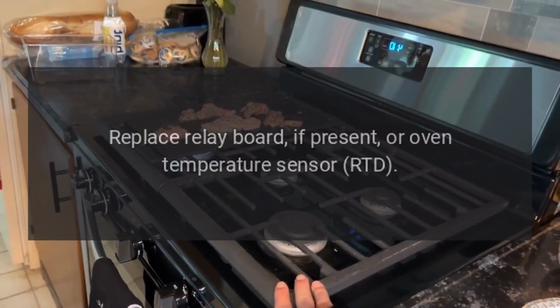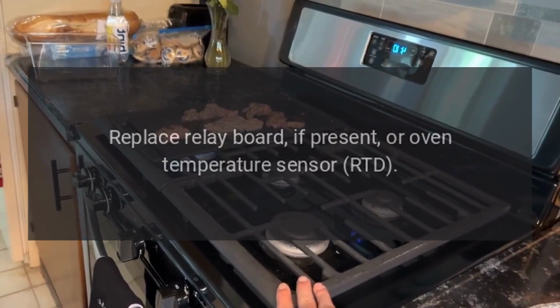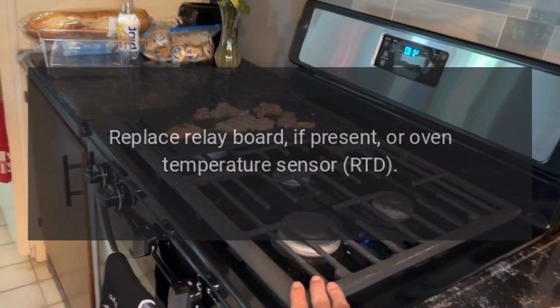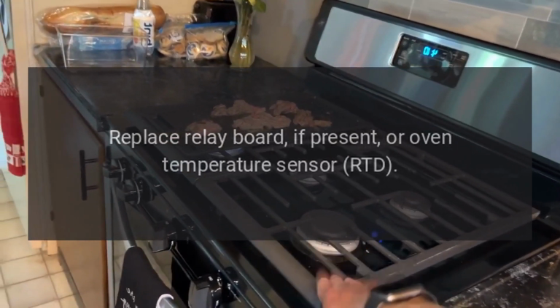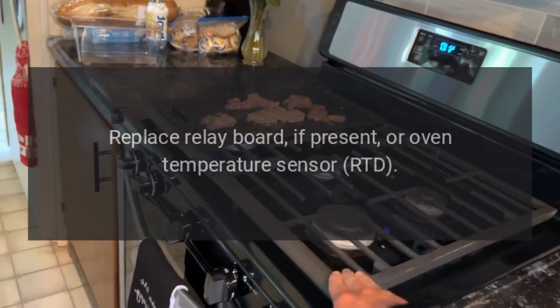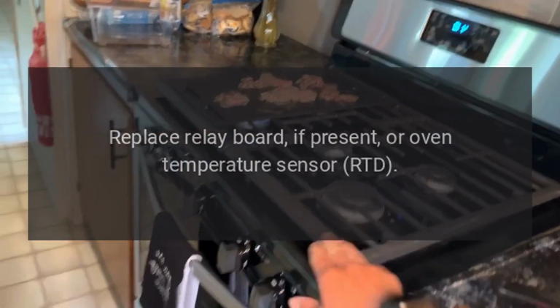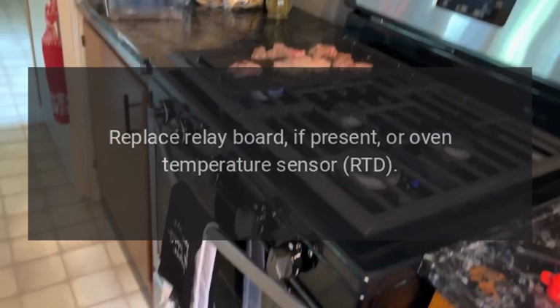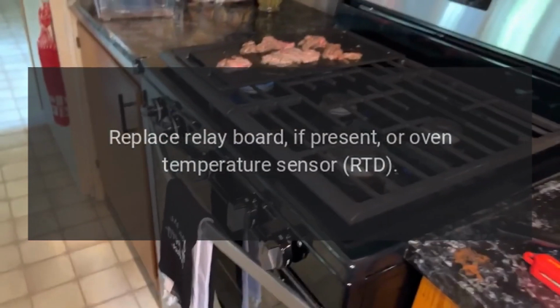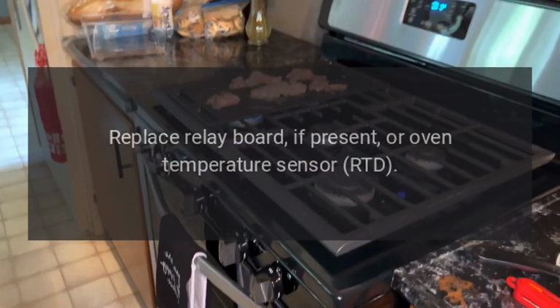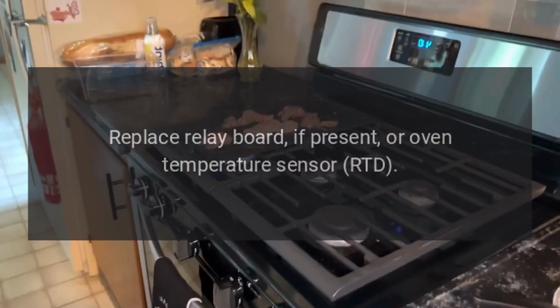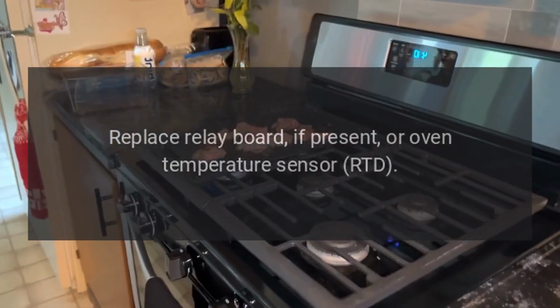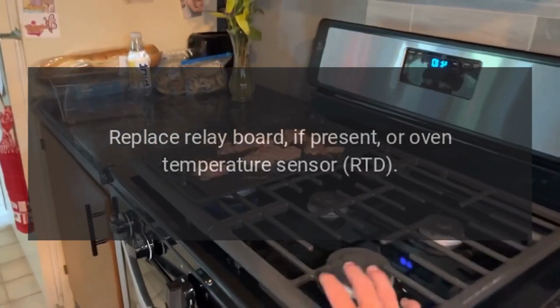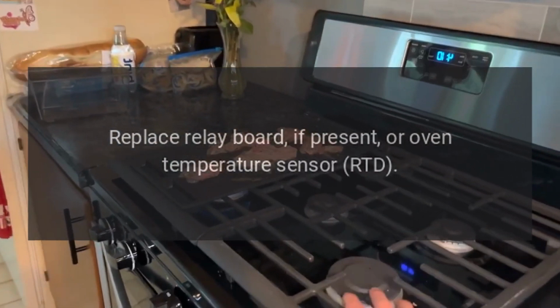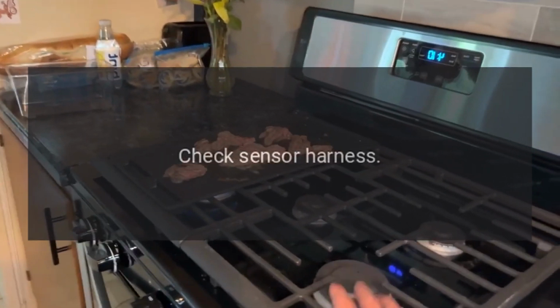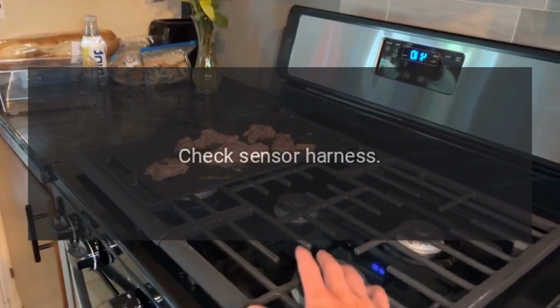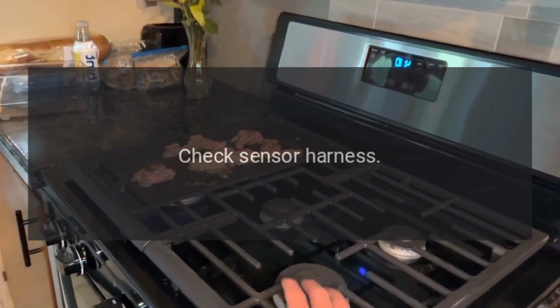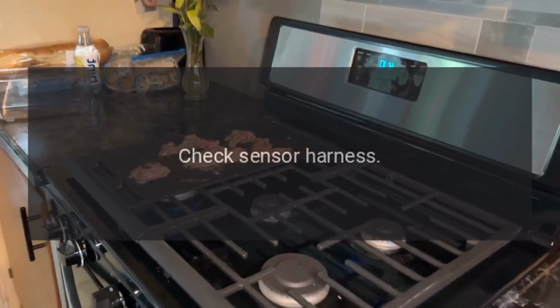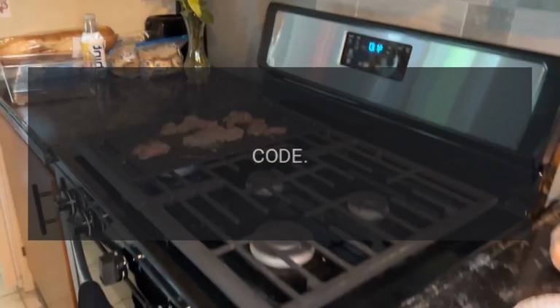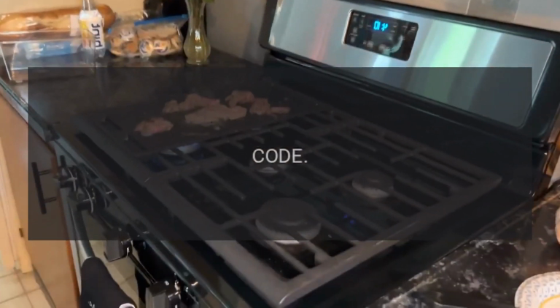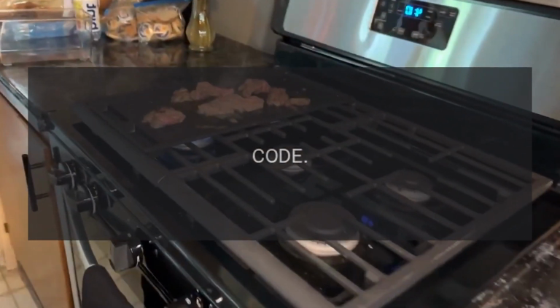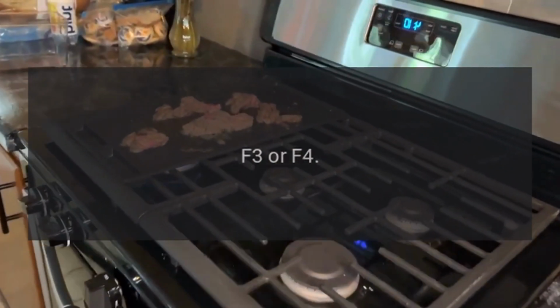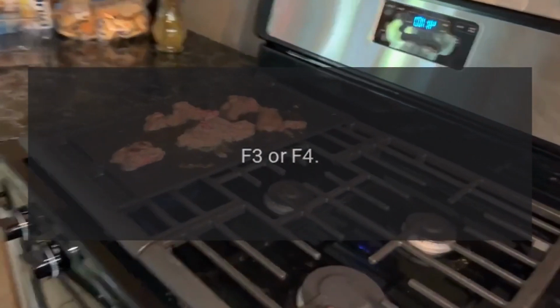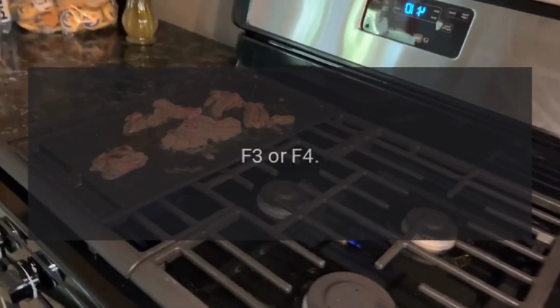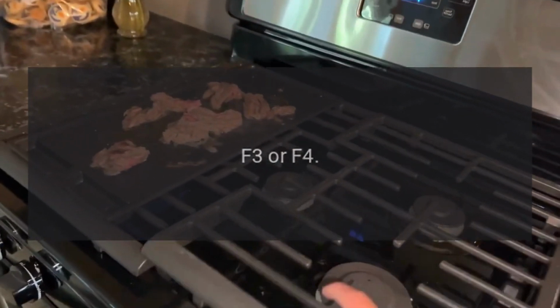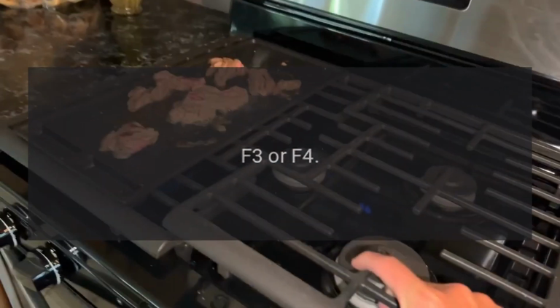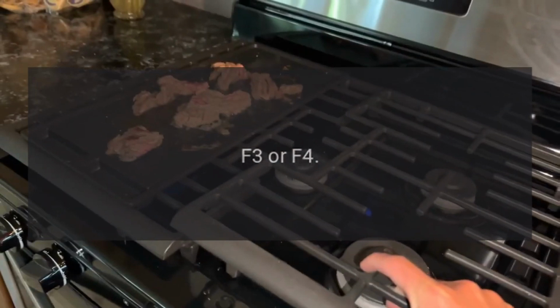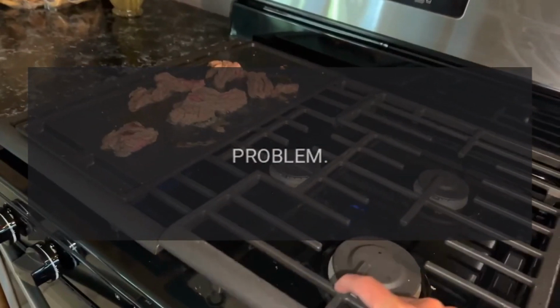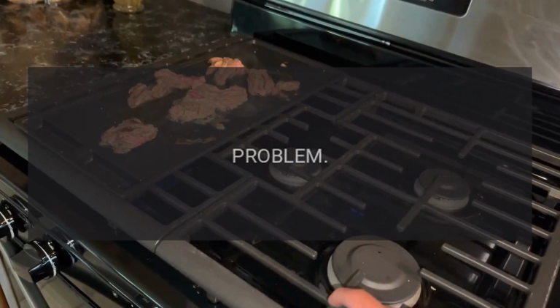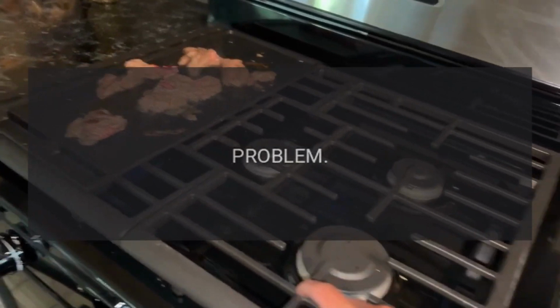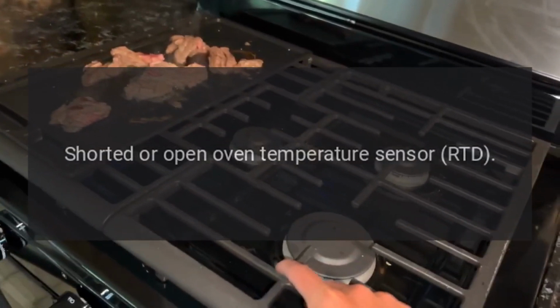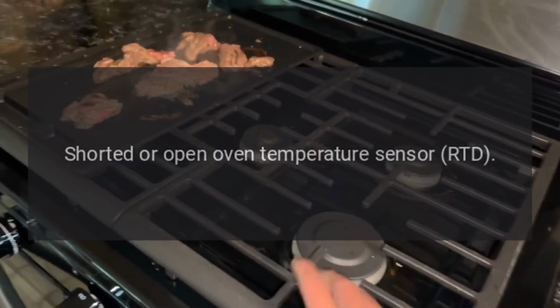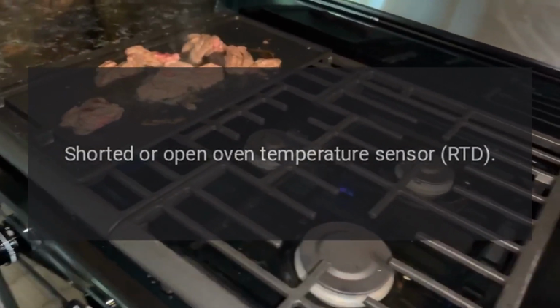Code F2: problem — oven temperature too hot. Fix: replace relay board if present, or oven temperature sensor RTD. Check sensor harness. Code F3 or F4: problem — shorted or open